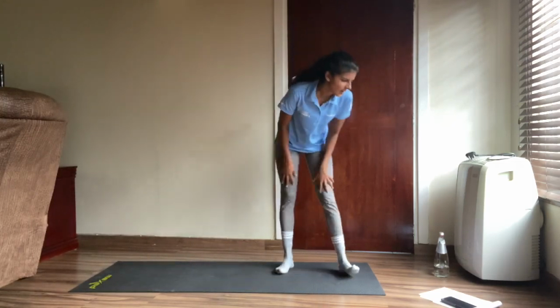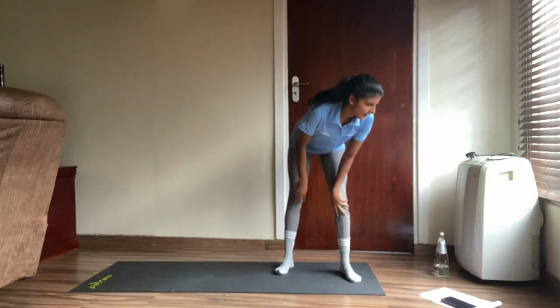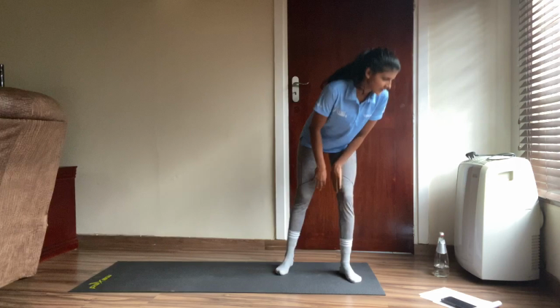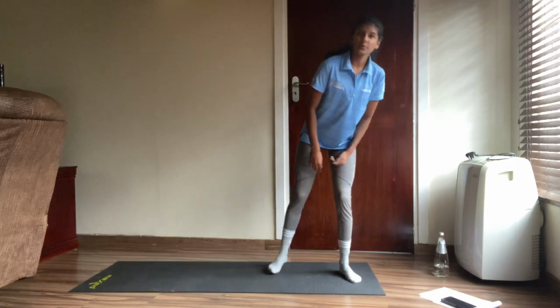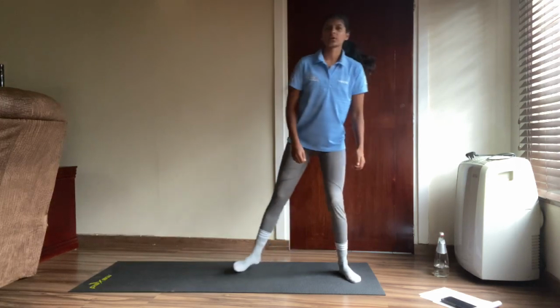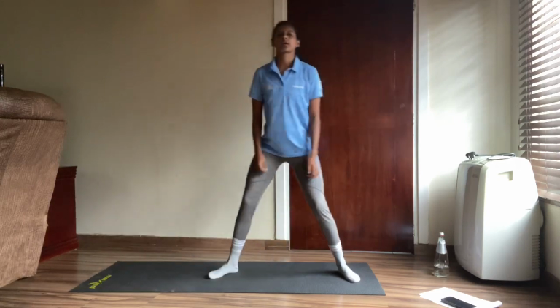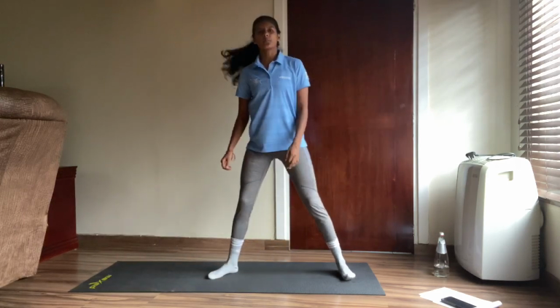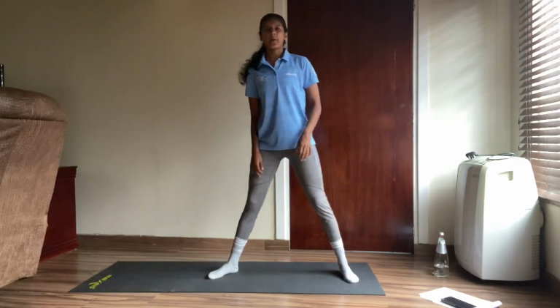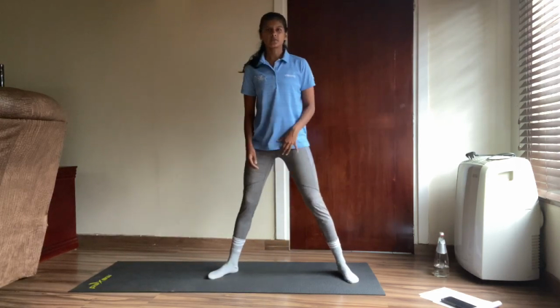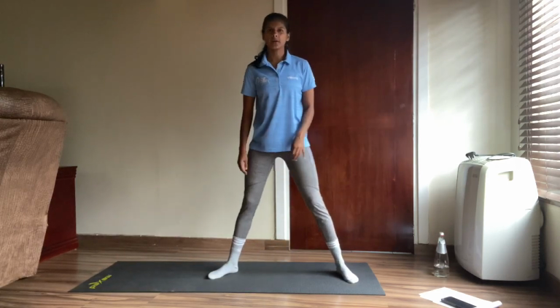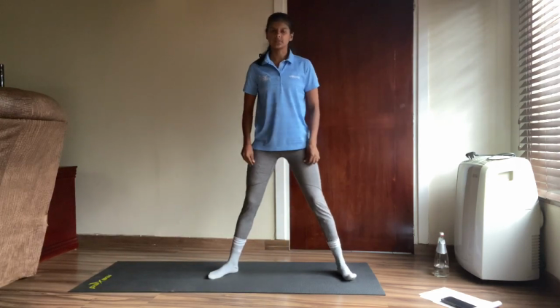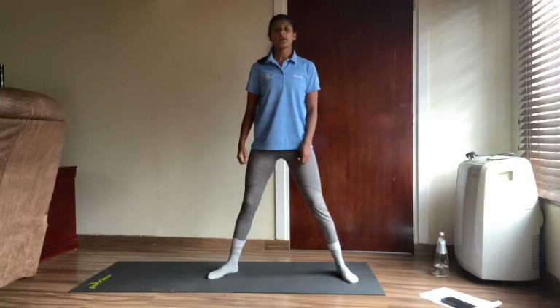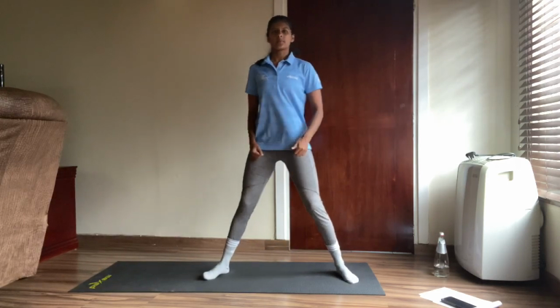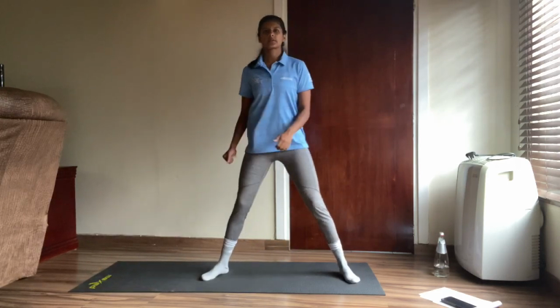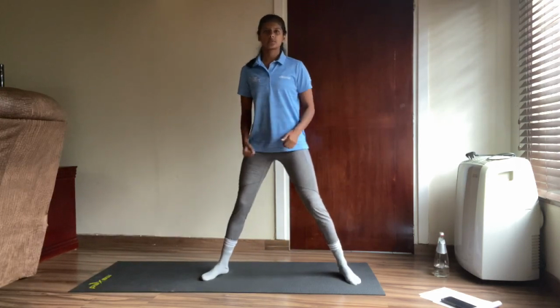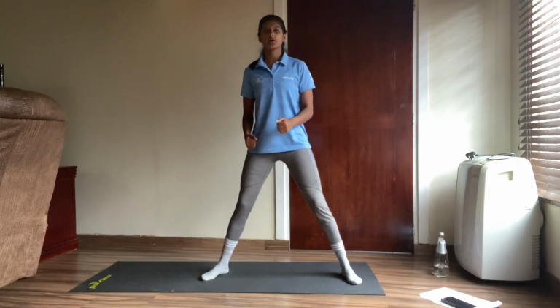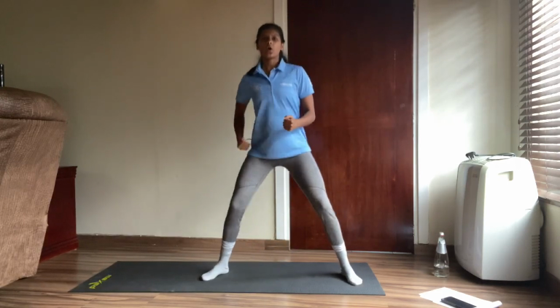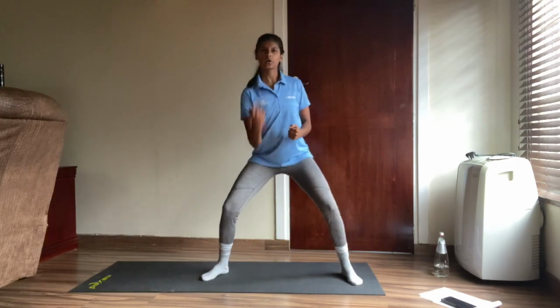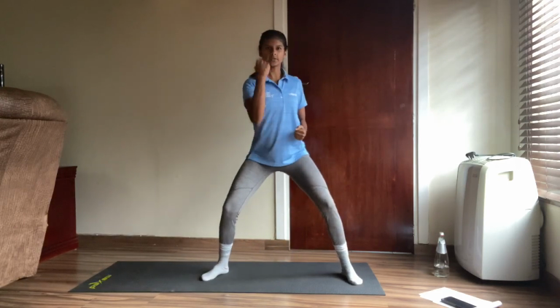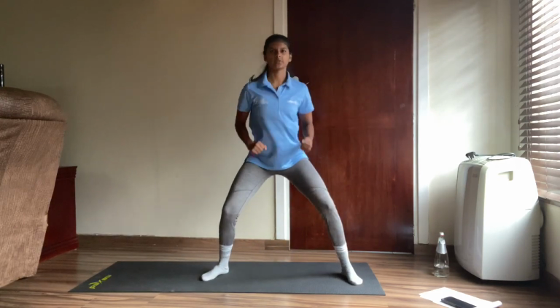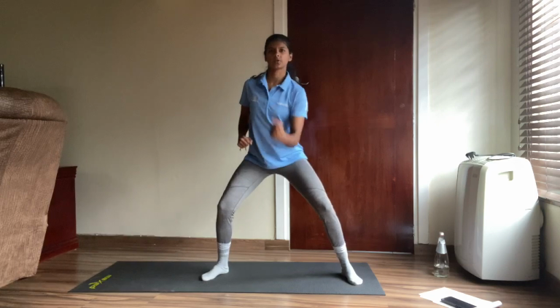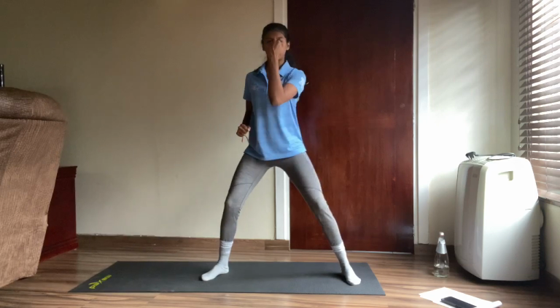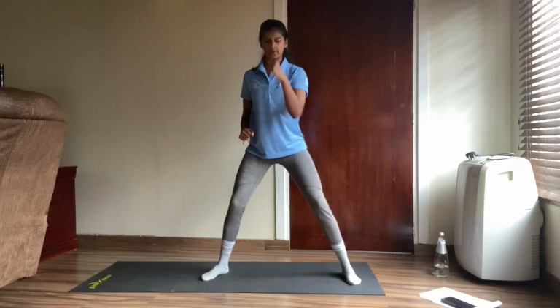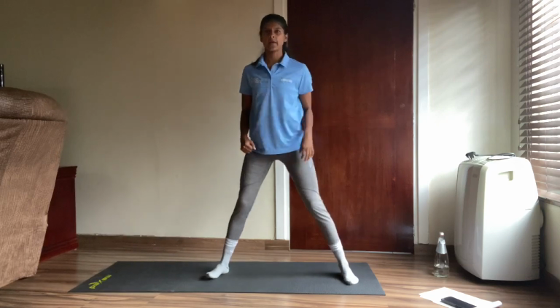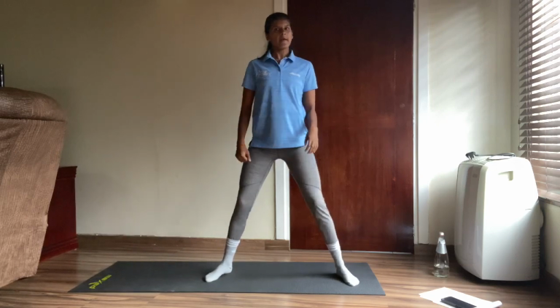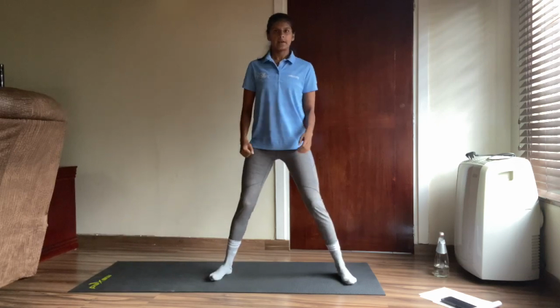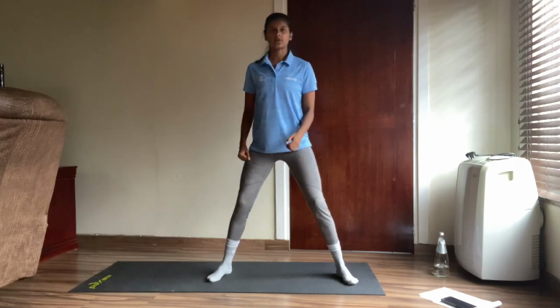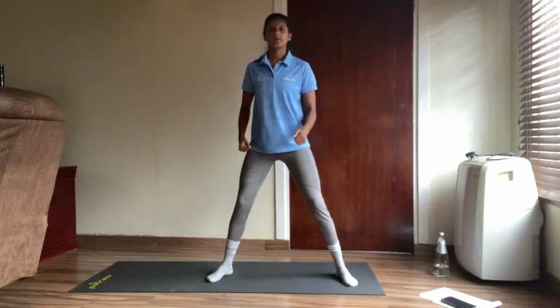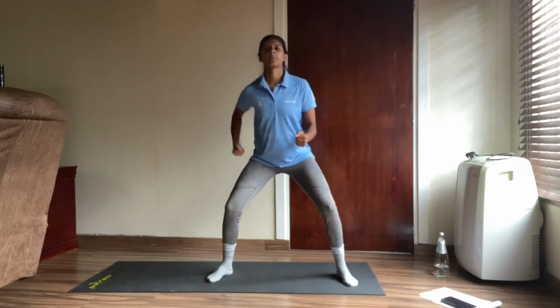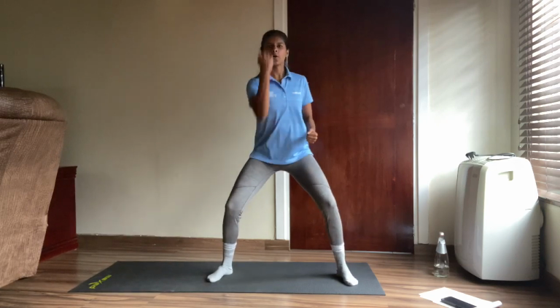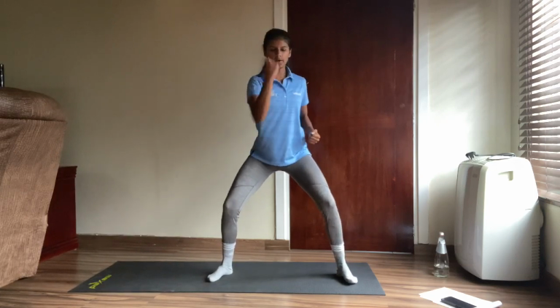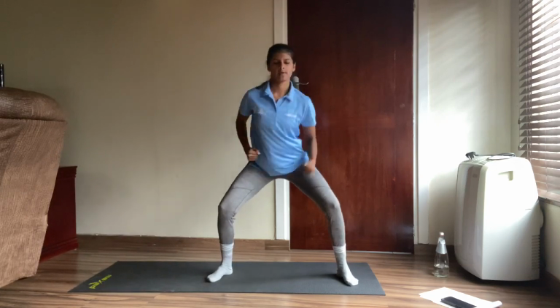Next up we're going to go back to our punches — practice those hook punches now. You're going to go up. Let's go — one, two, three, four, five.